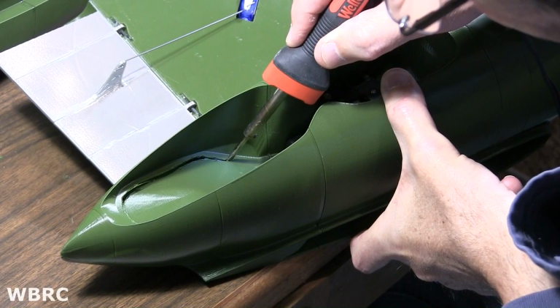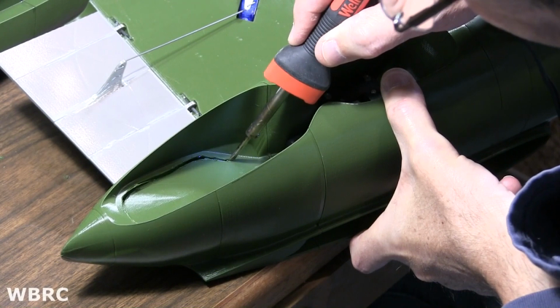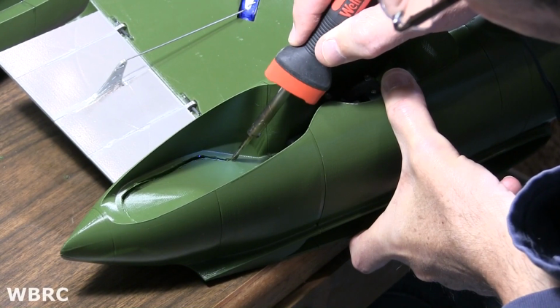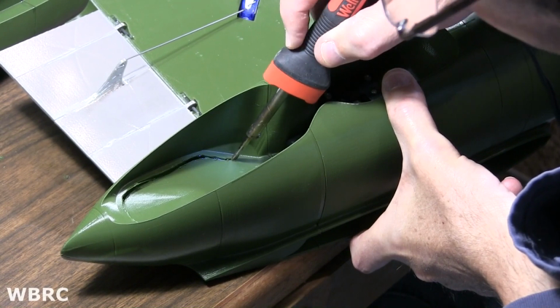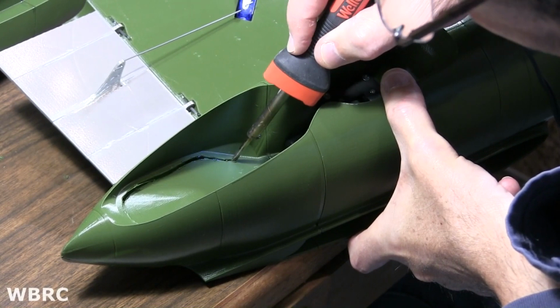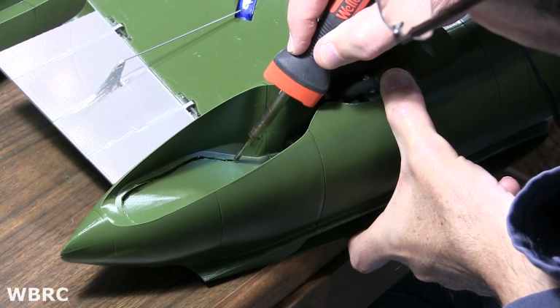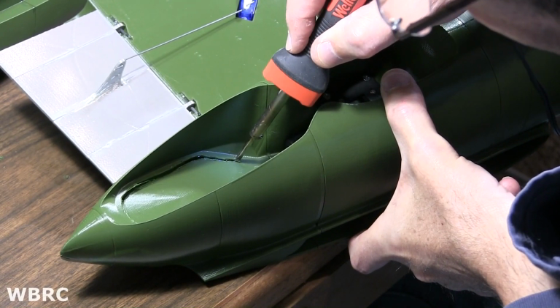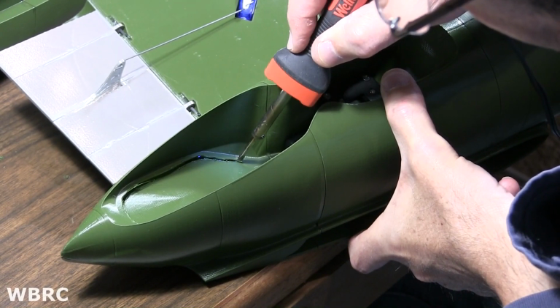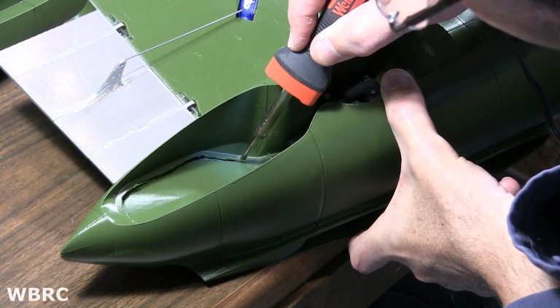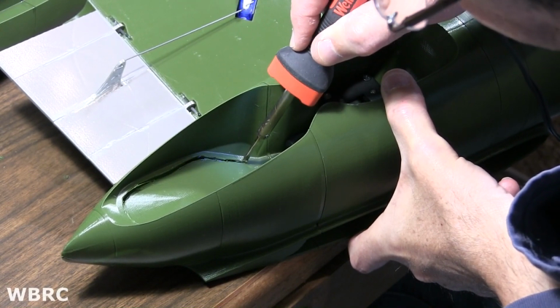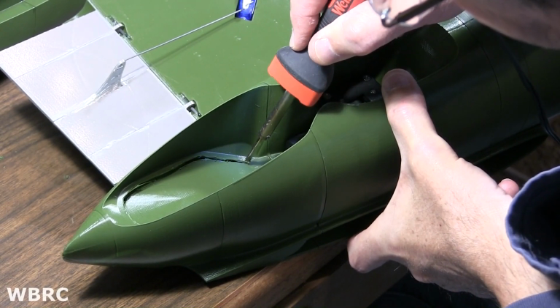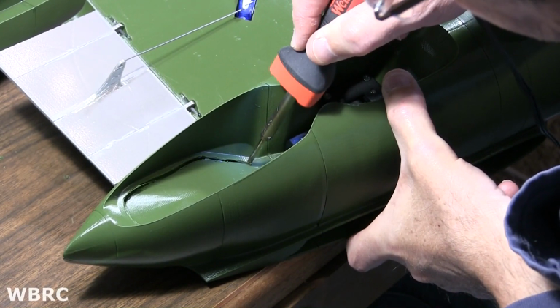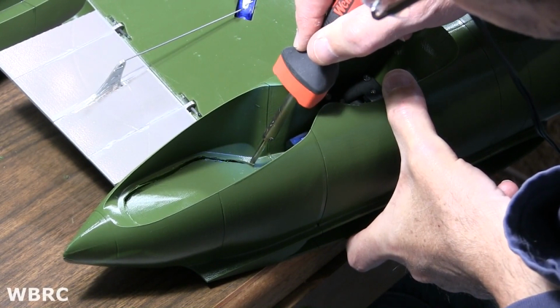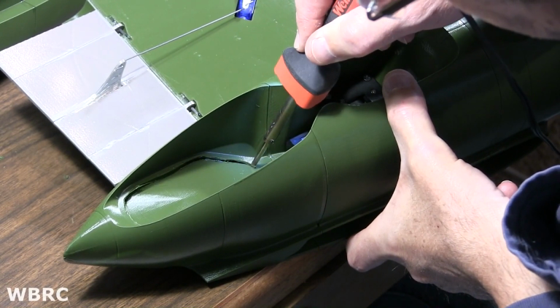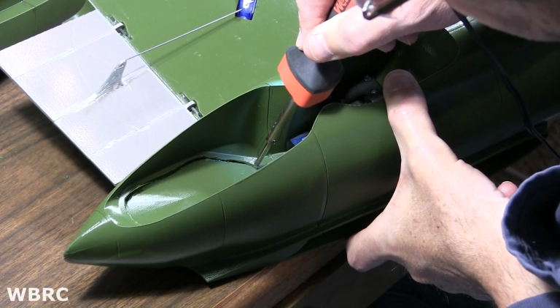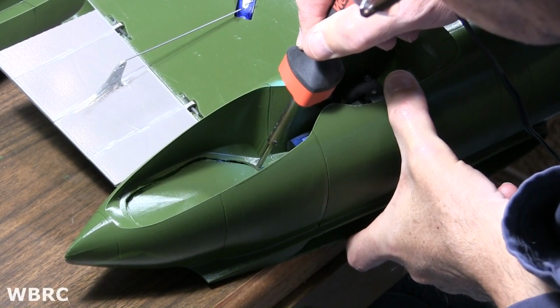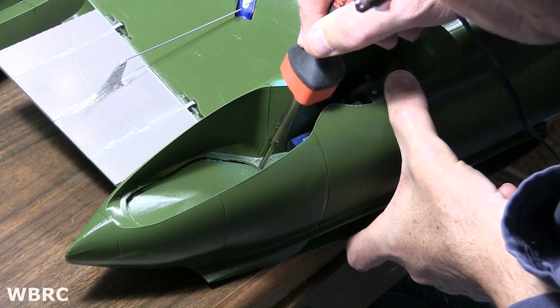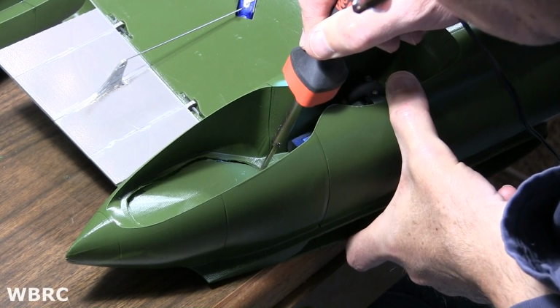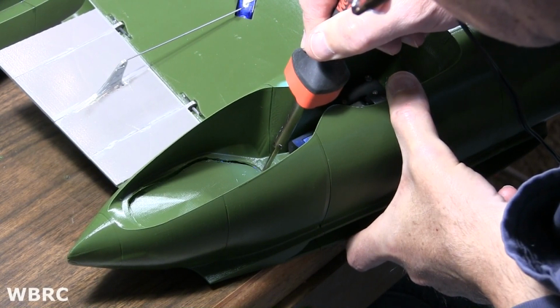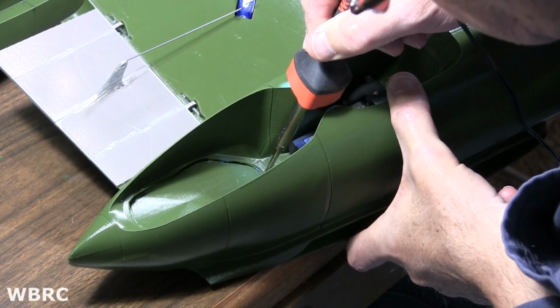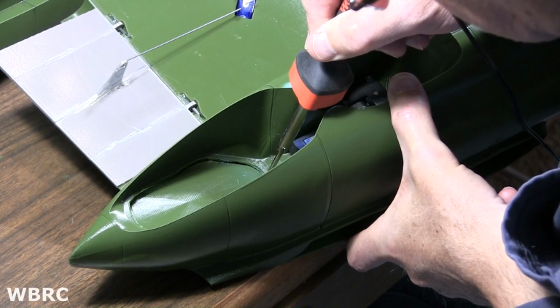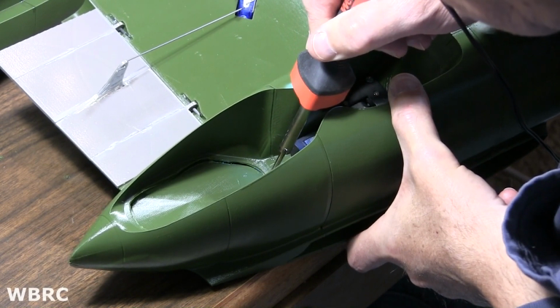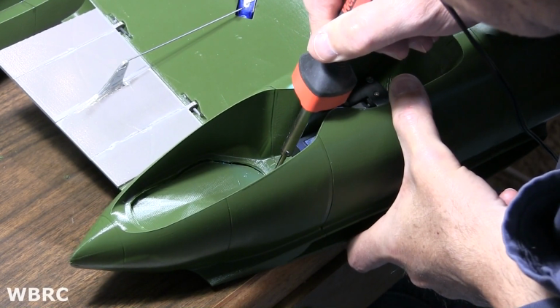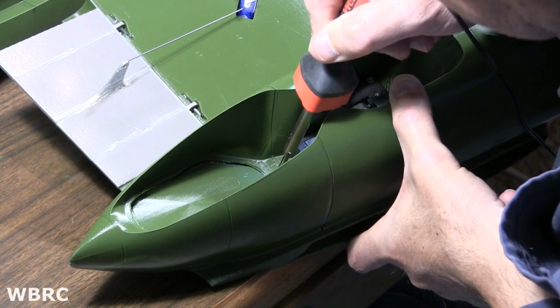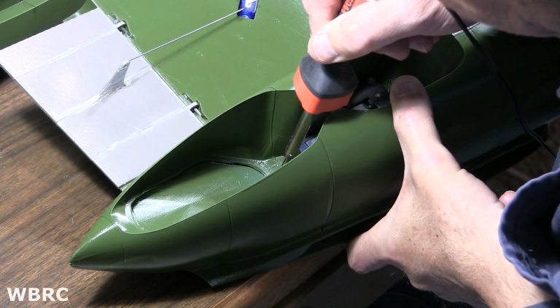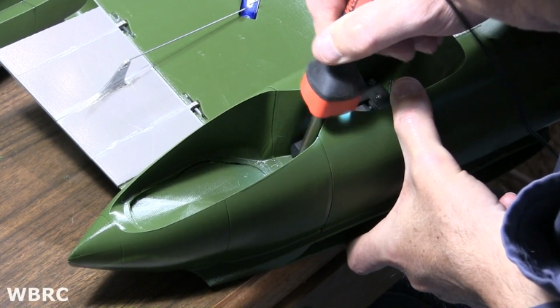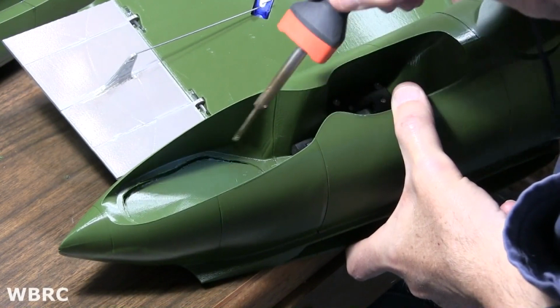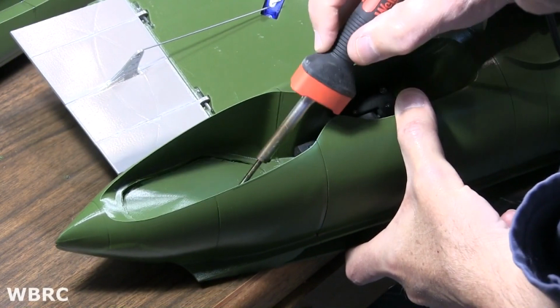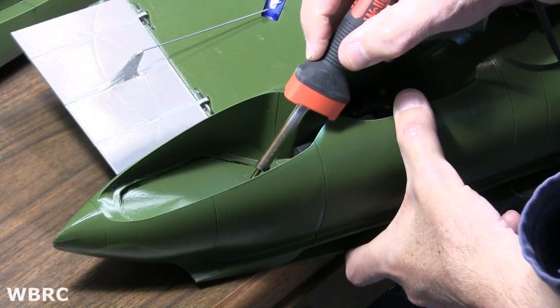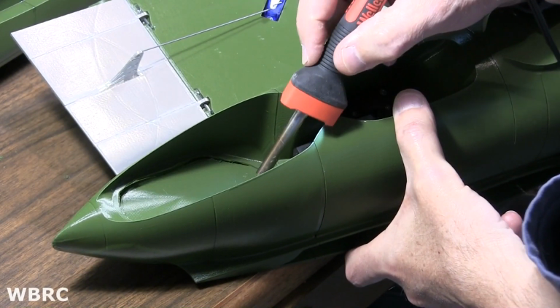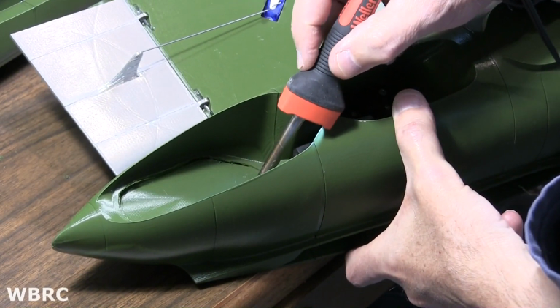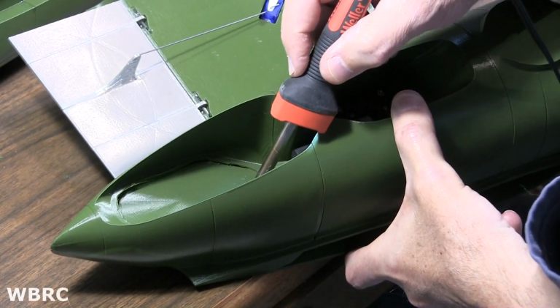I didn't realize it, but I'm coming in with the handle of the welder in contact here with the other part — it's keeping me from pushing in on the way.